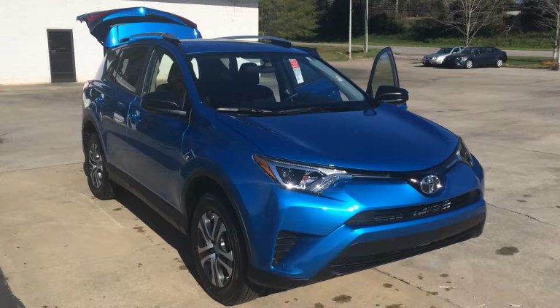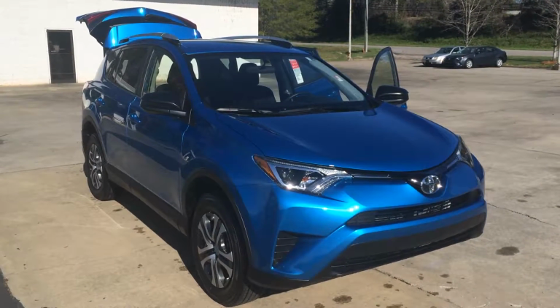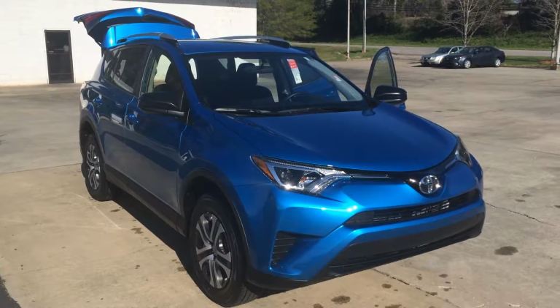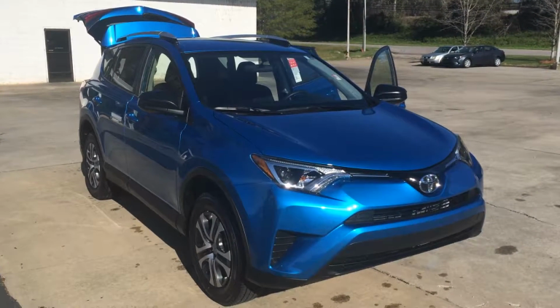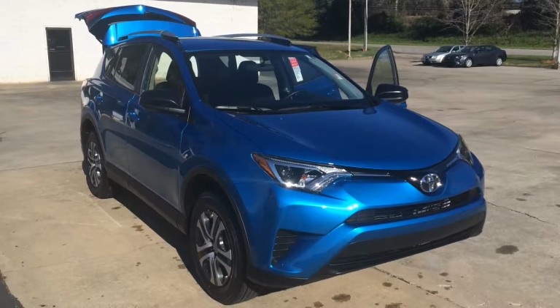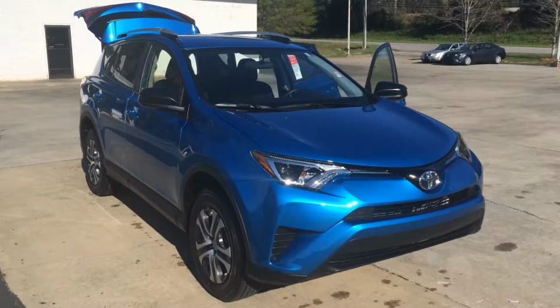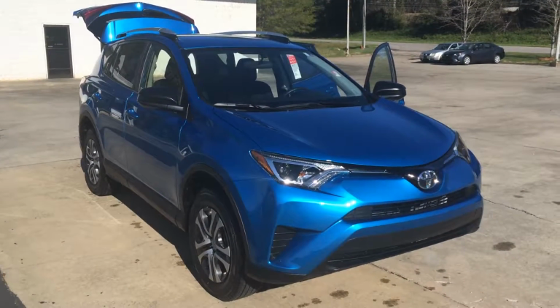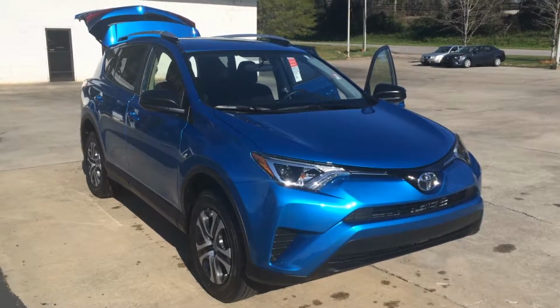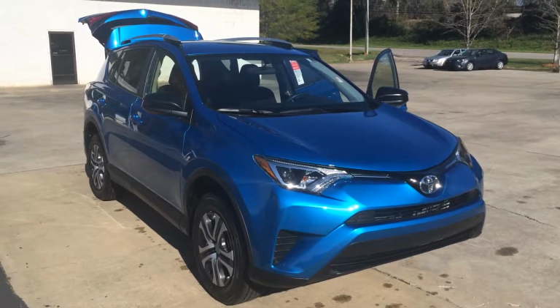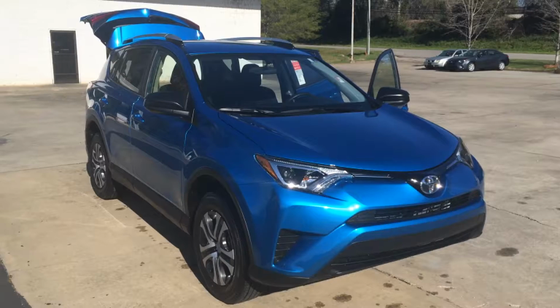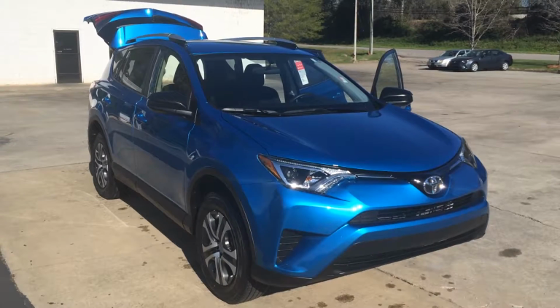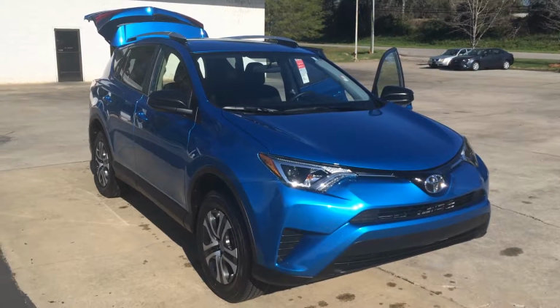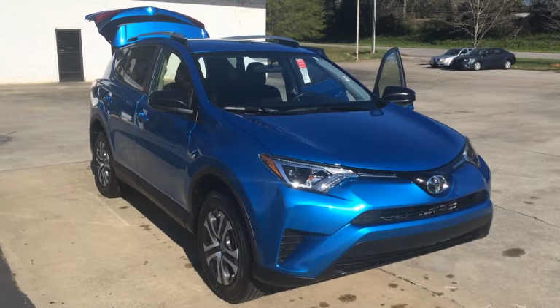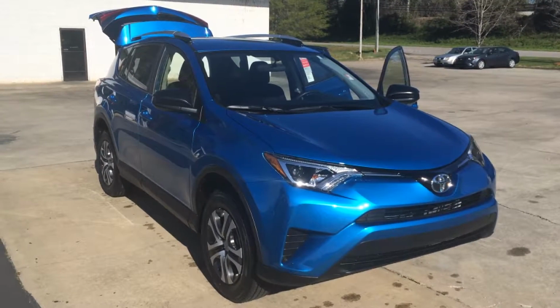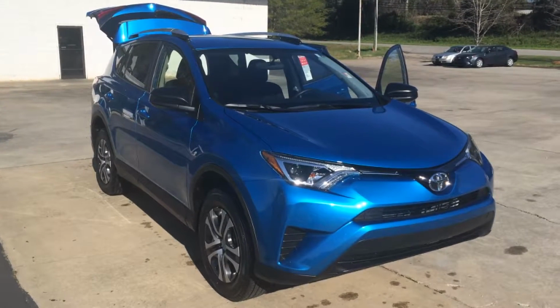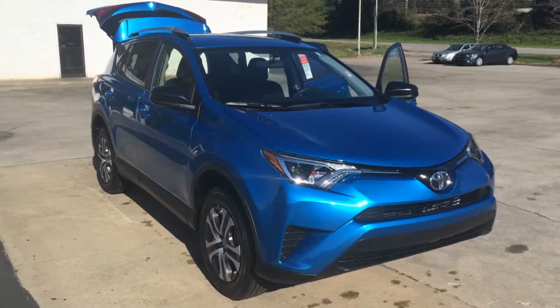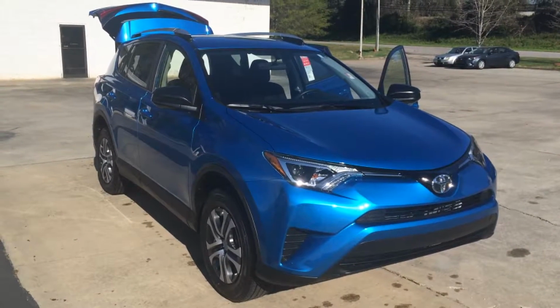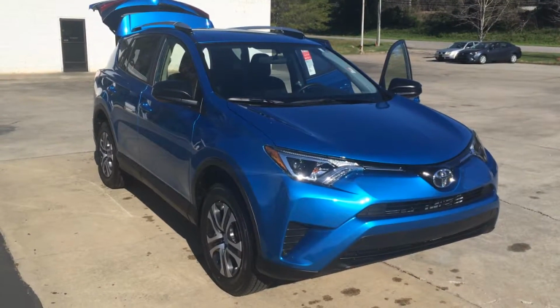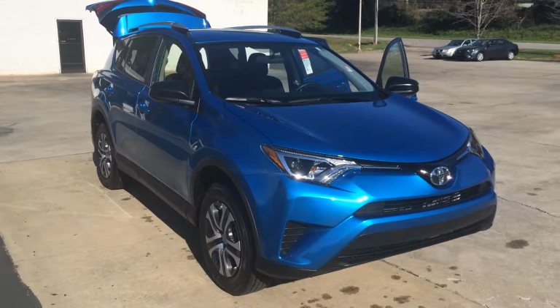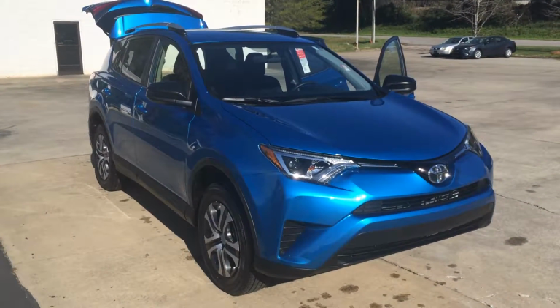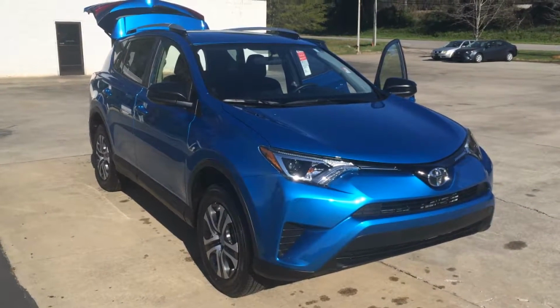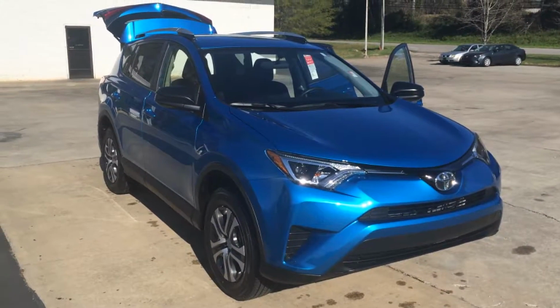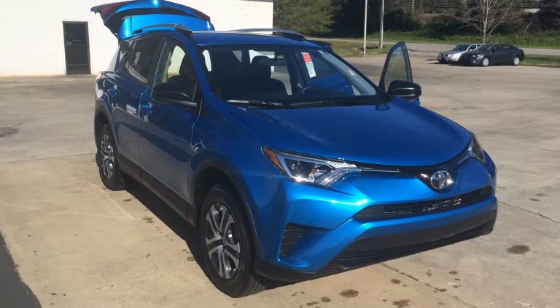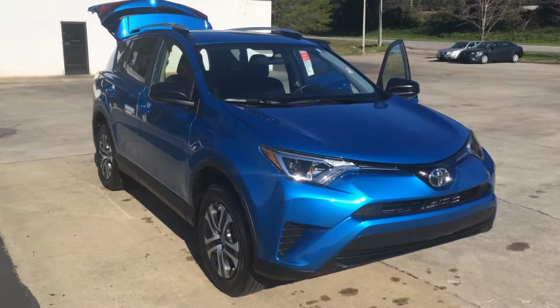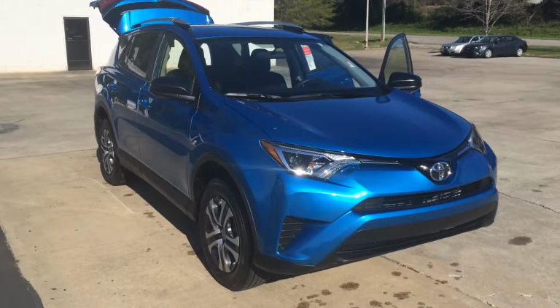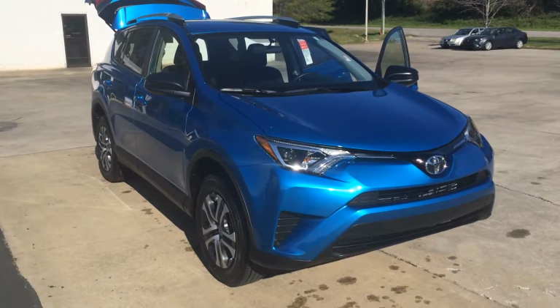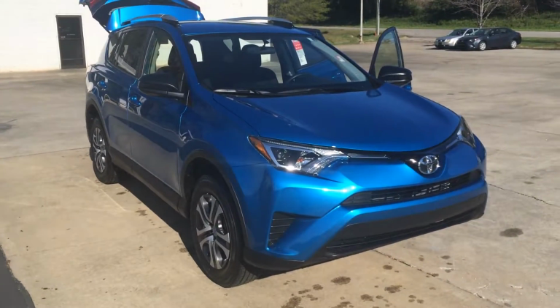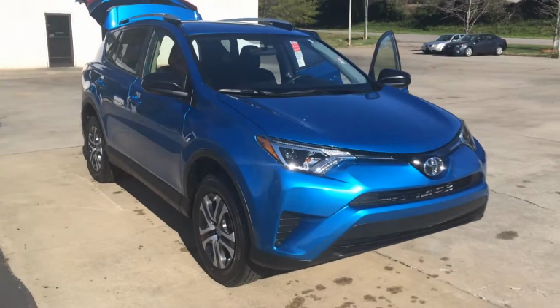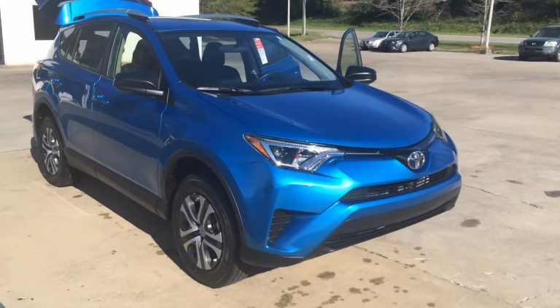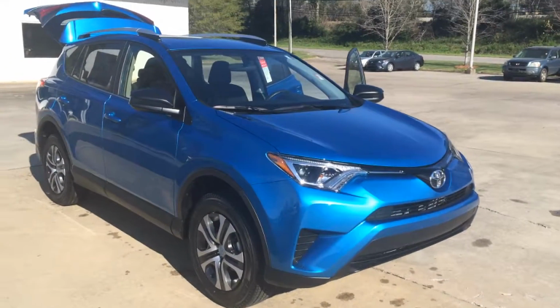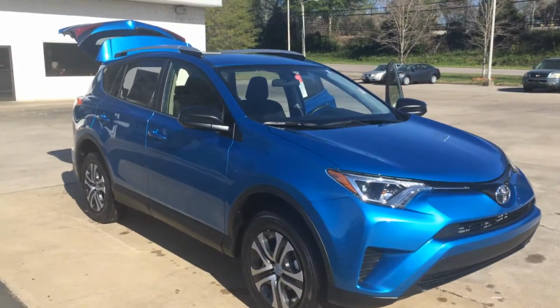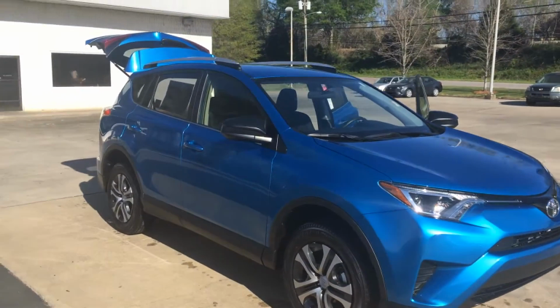Good morning Leslie, this is Gerald at LaGrange Toyota, here with your brand new 2016 Toyota RAV4. This is an LE model in Electric Storm Blue with three years of maintenance and tires for life. Just wanted to walk around here and show it off to you.